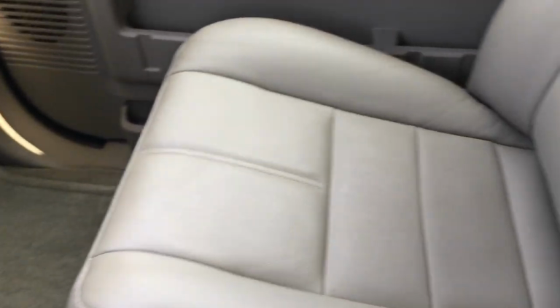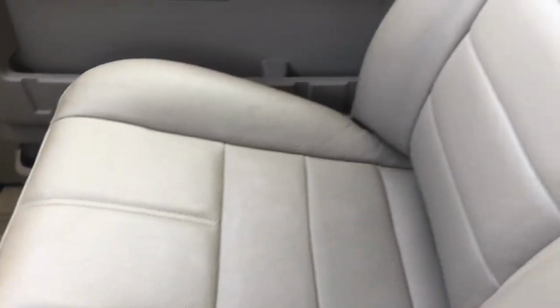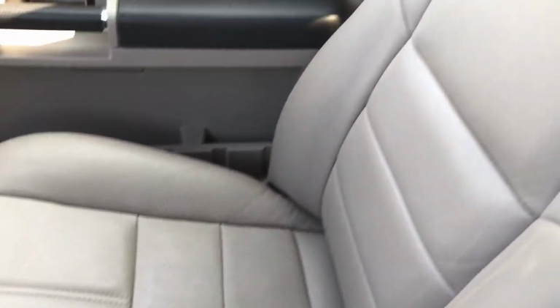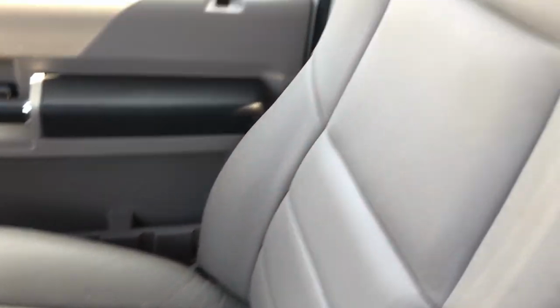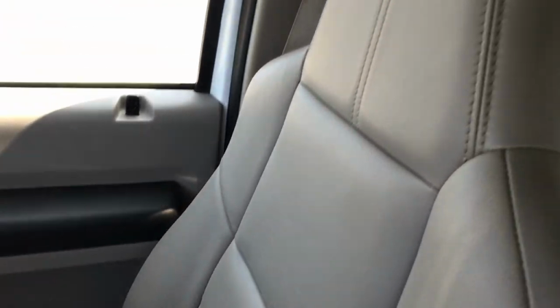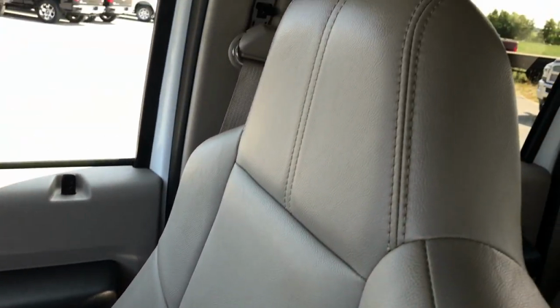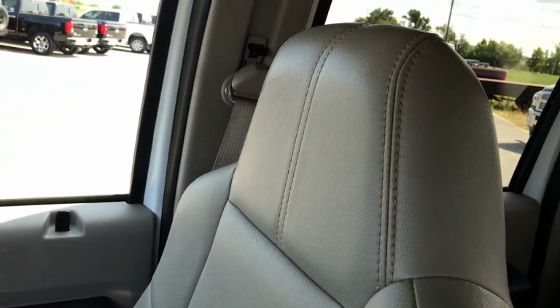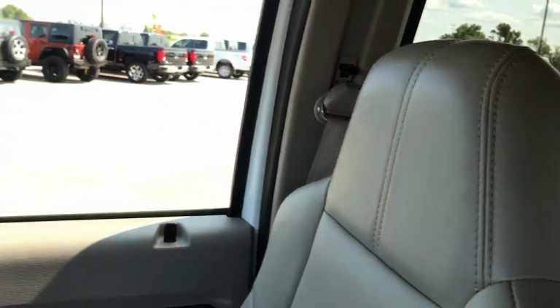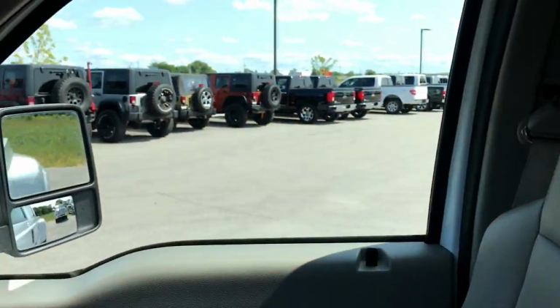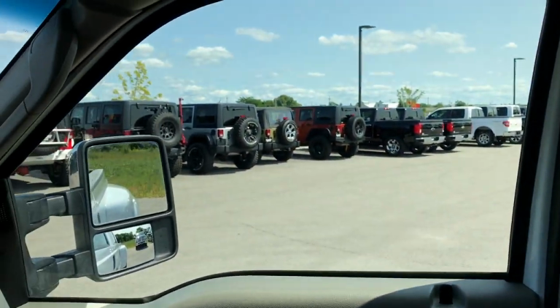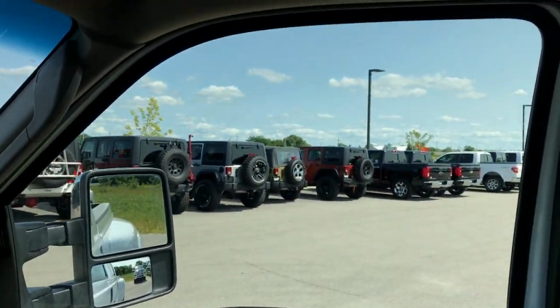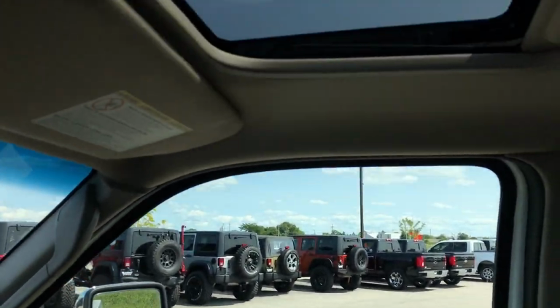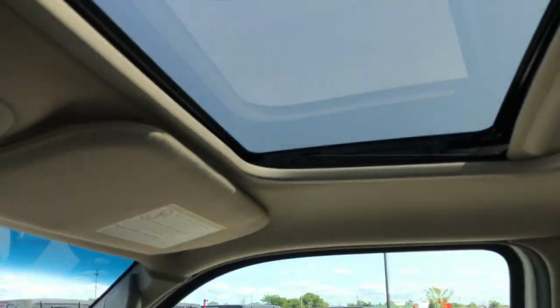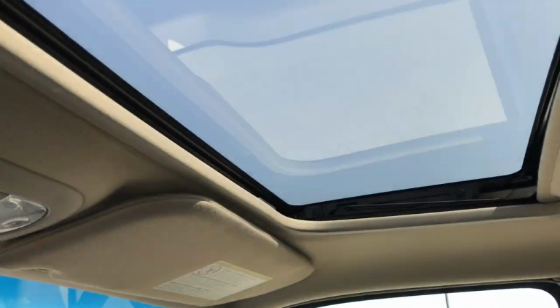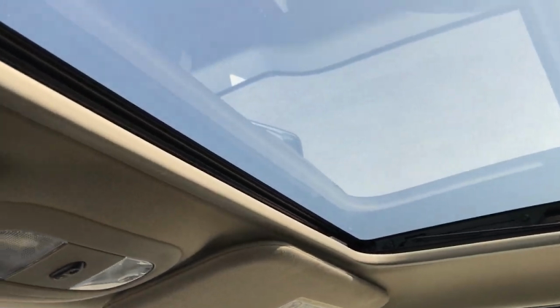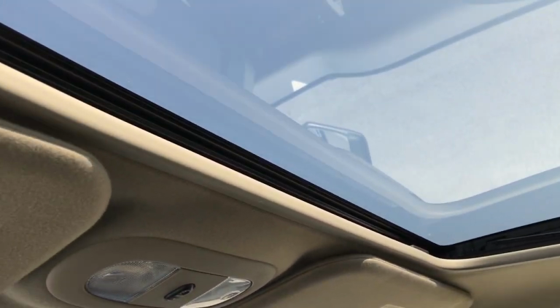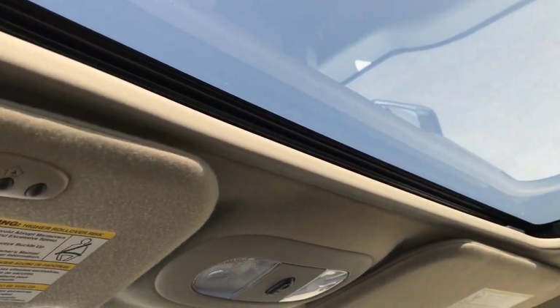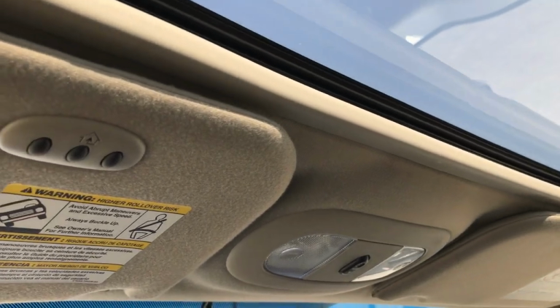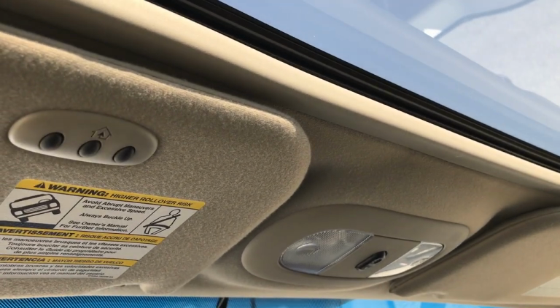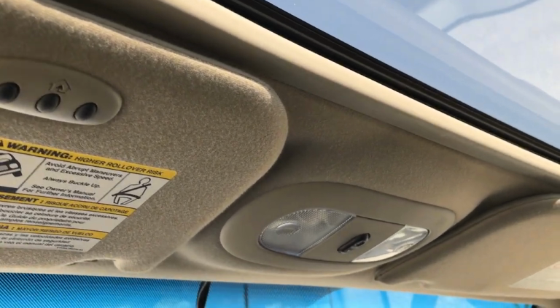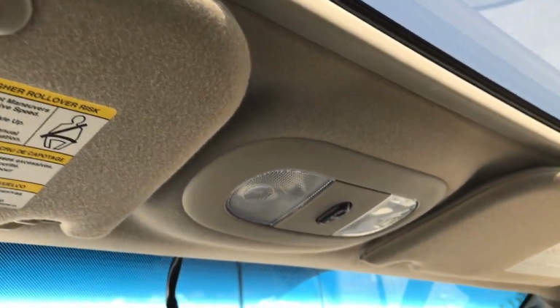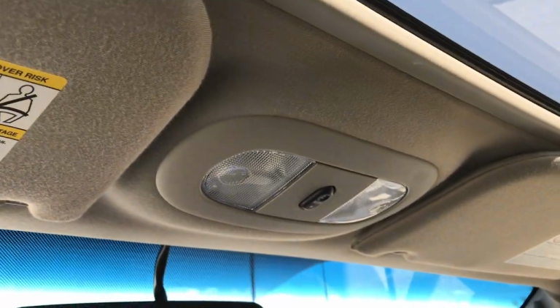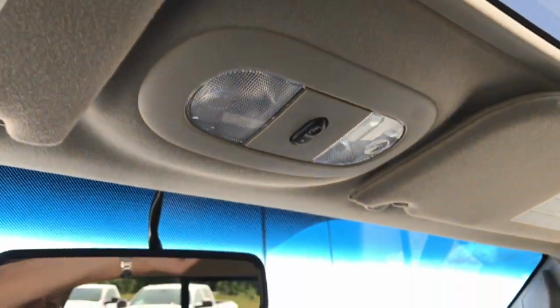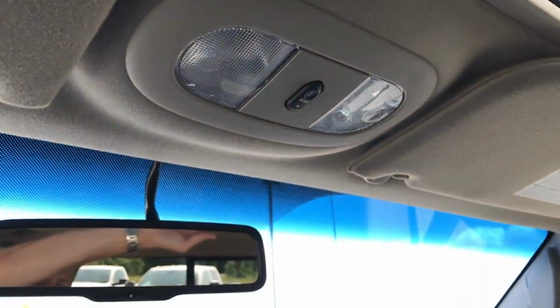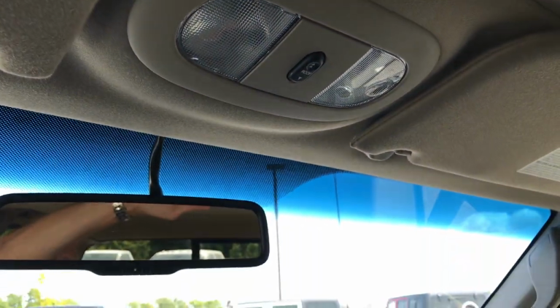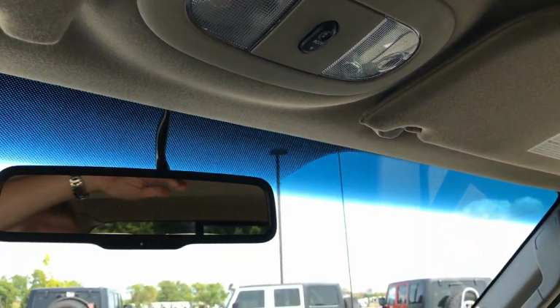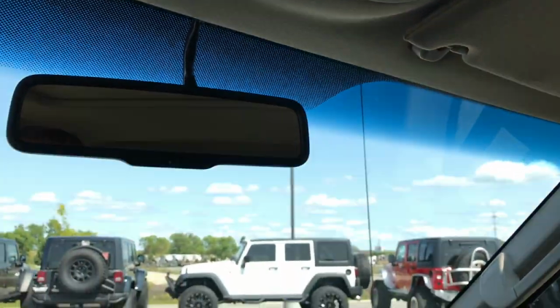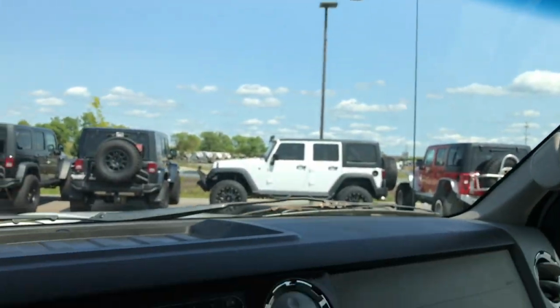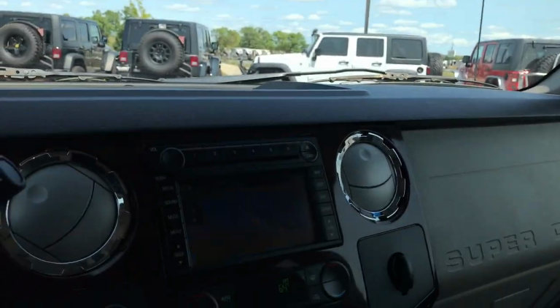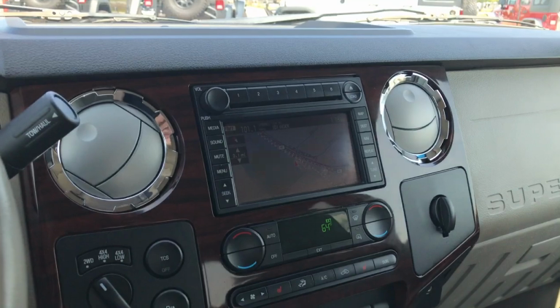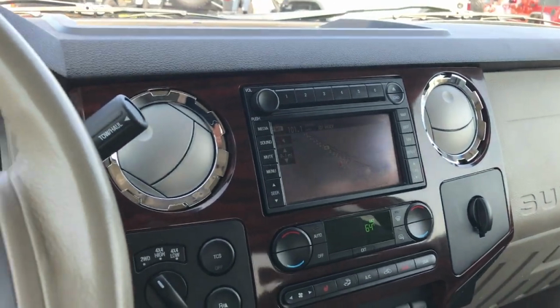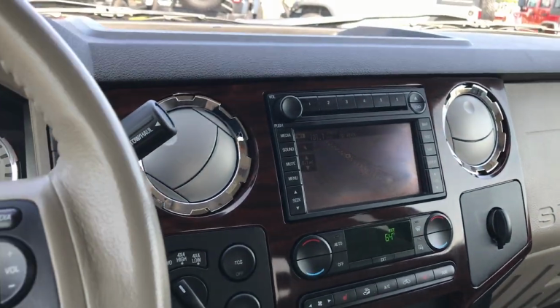The passenger seat is absolutely perfect. It also has a power sunroof, and up top you get HomeLink for your garage doors, security systems, and lighting systems.